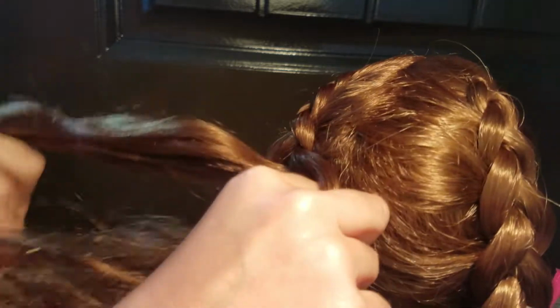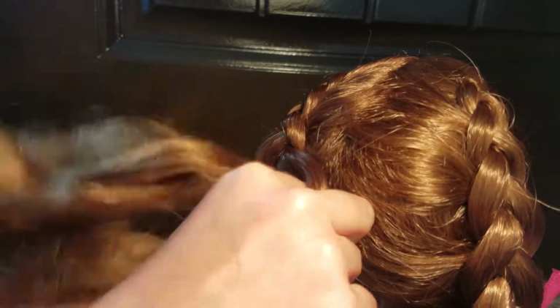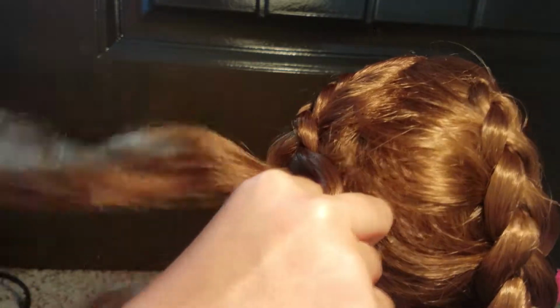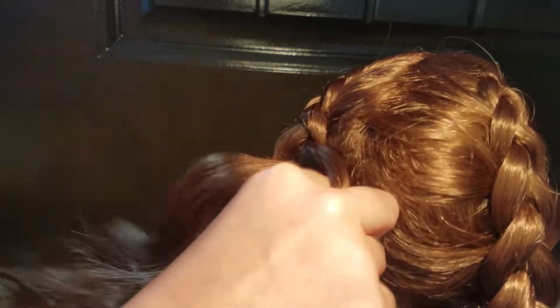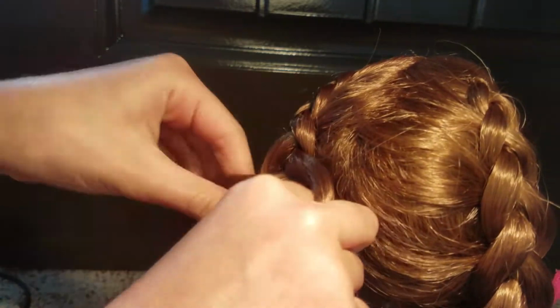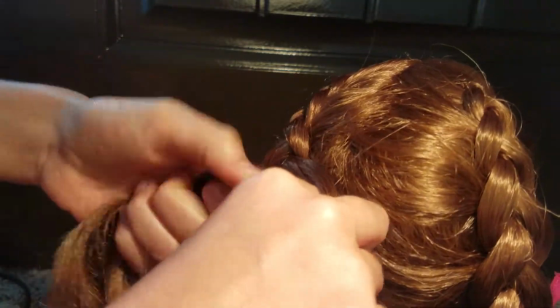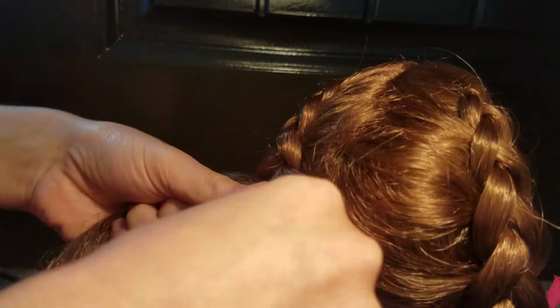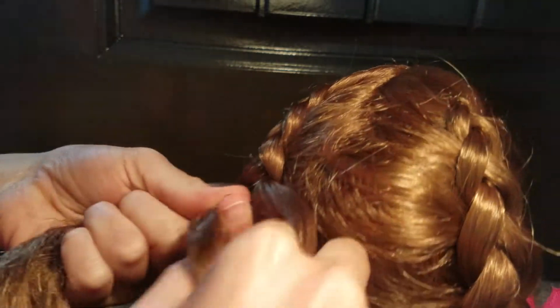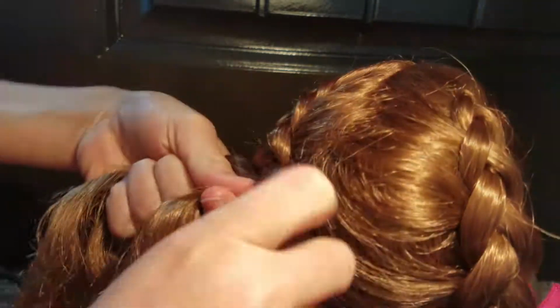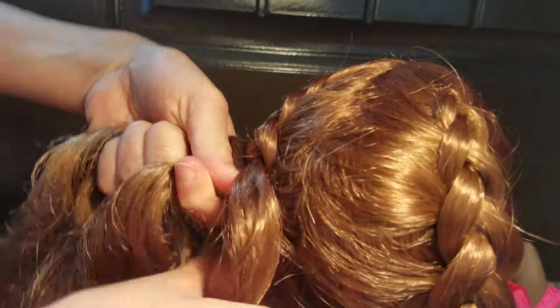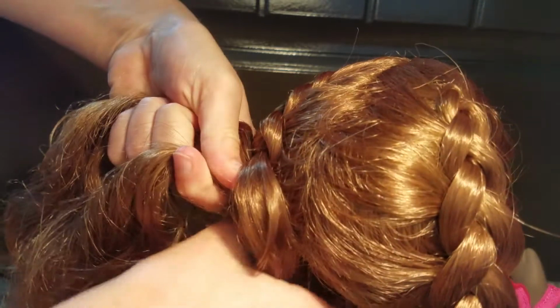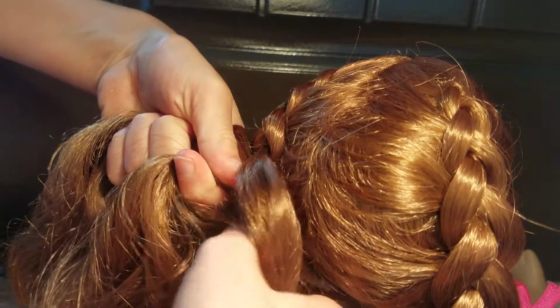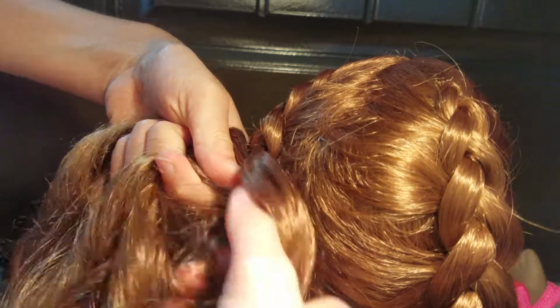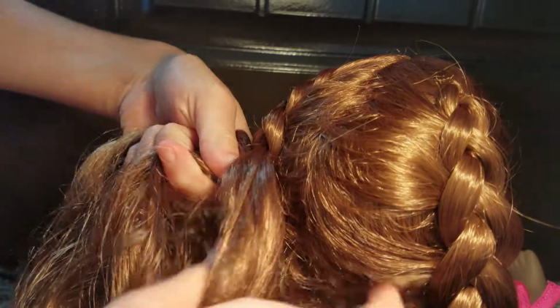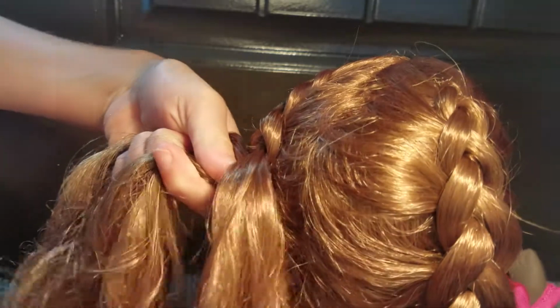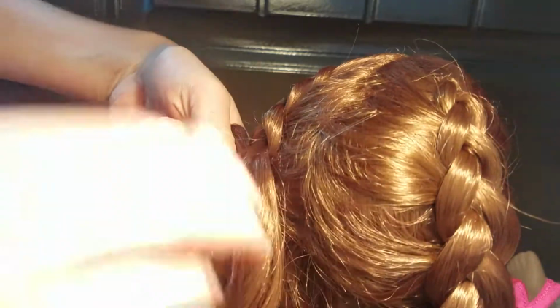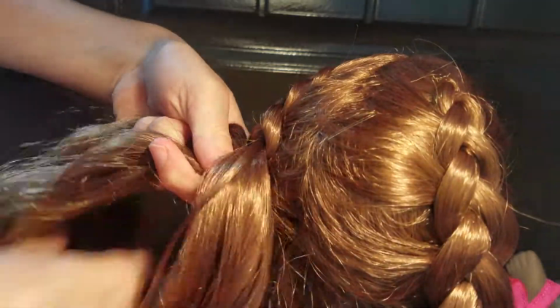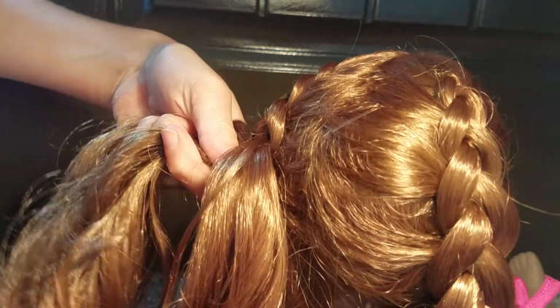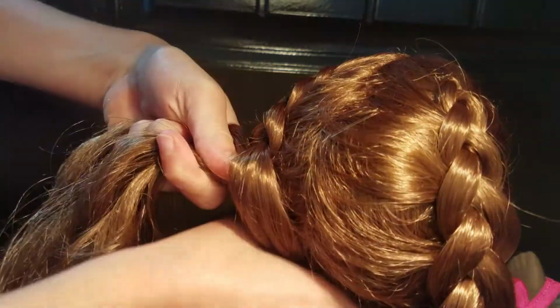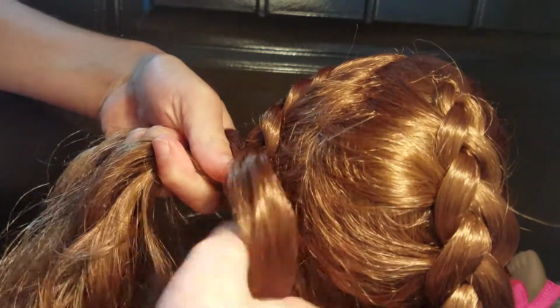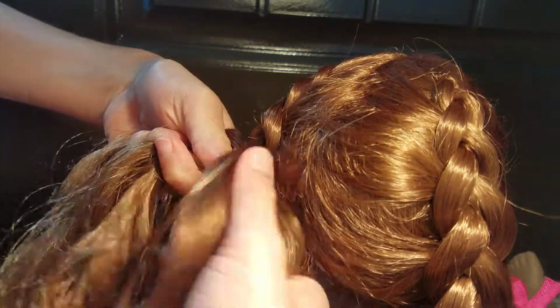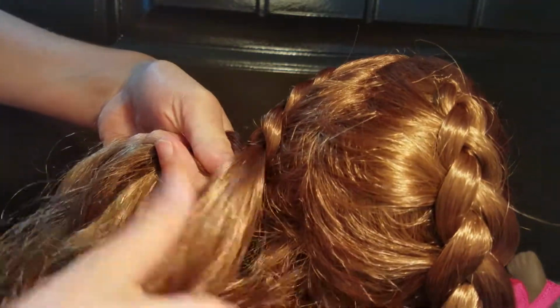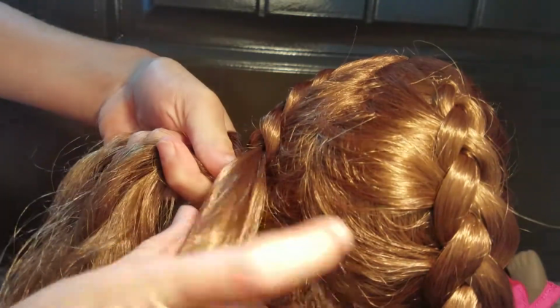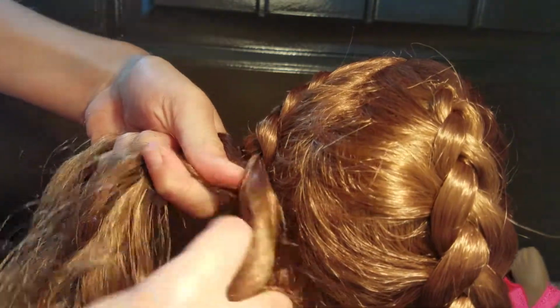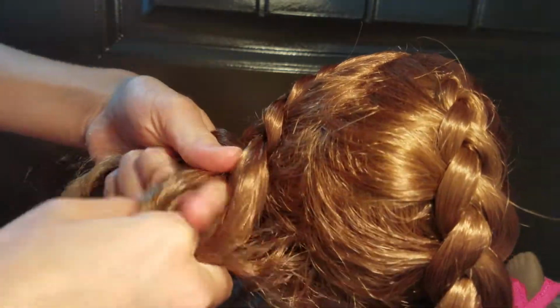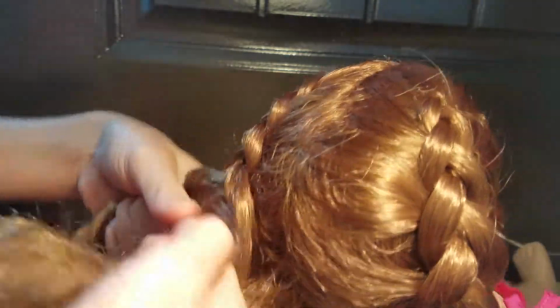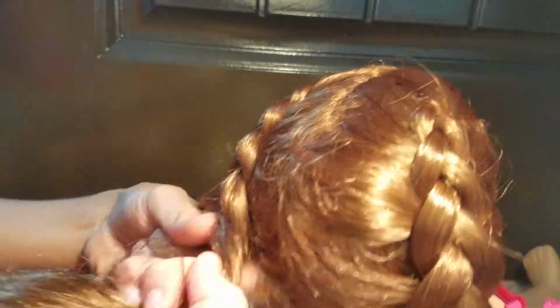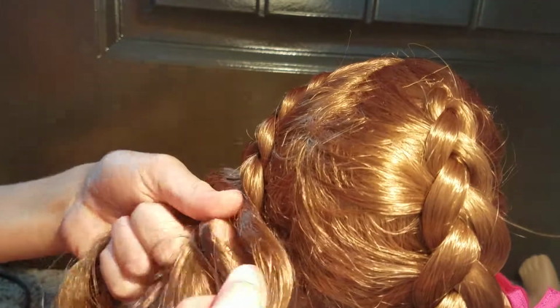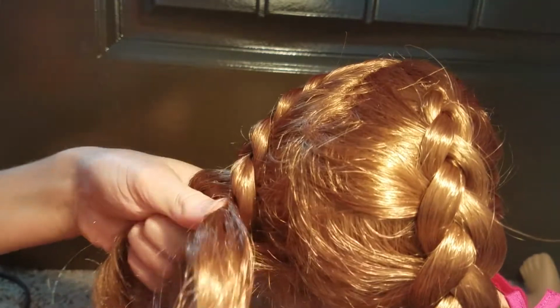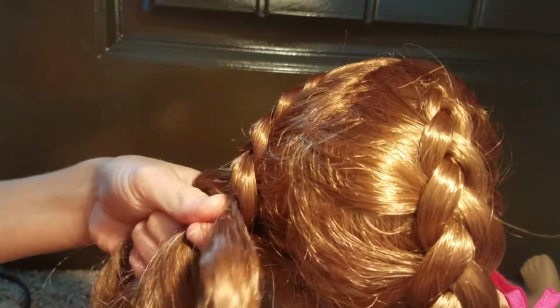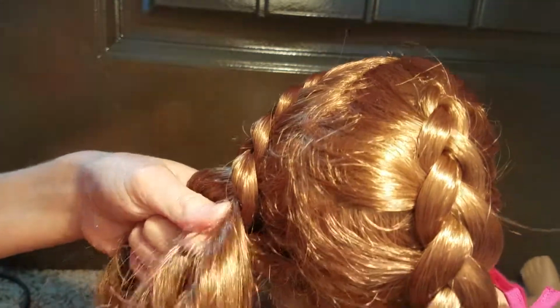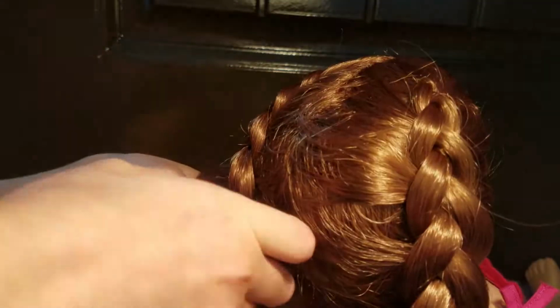And remember, if you're wanting it to be braided back, braid back — don't braid it in the front. I mean, you can if you want that look, but that's not the look we're going for over here.